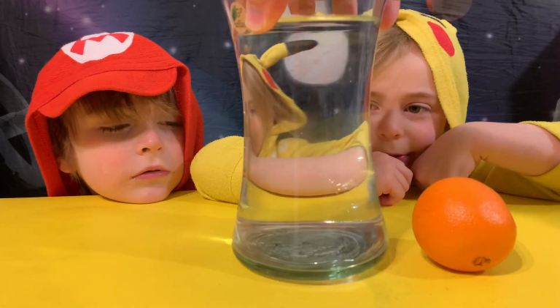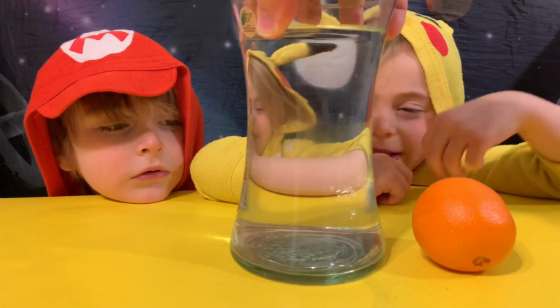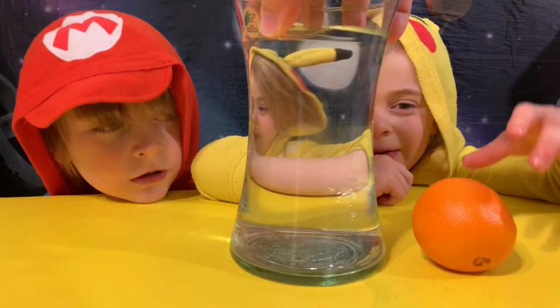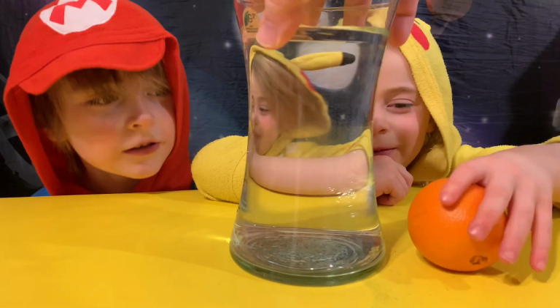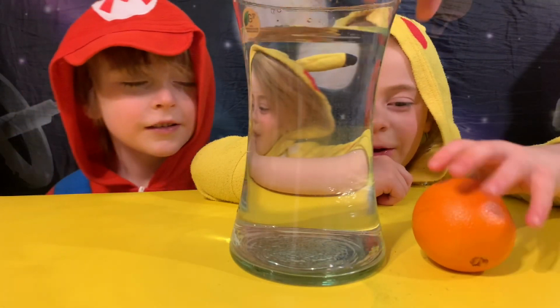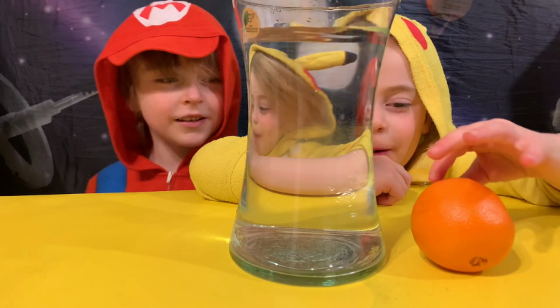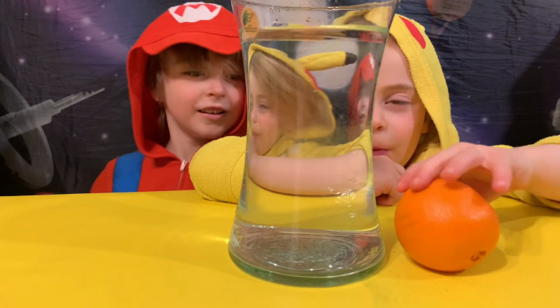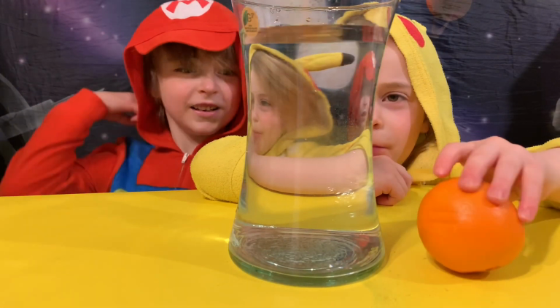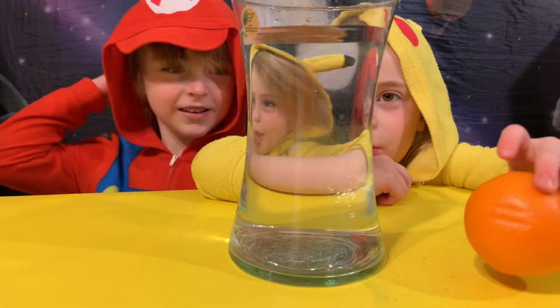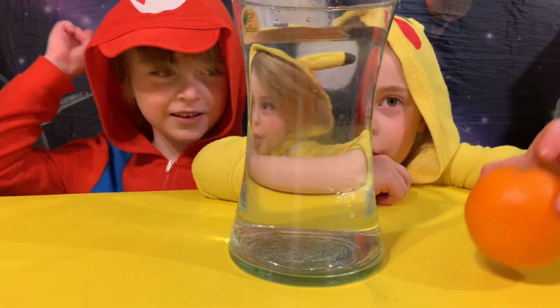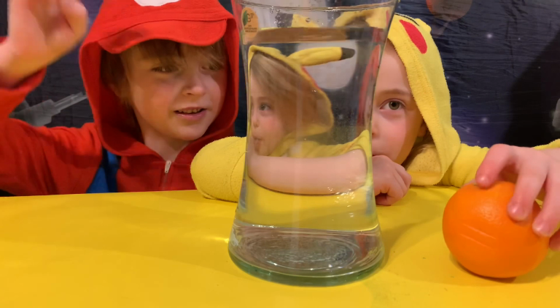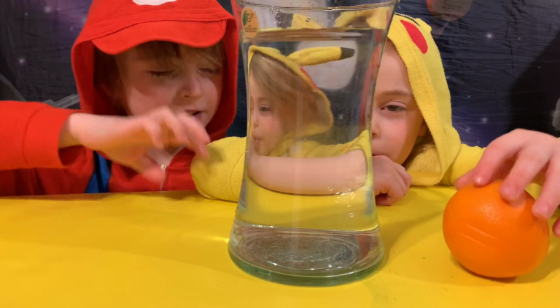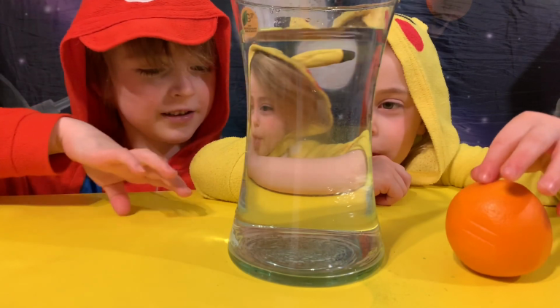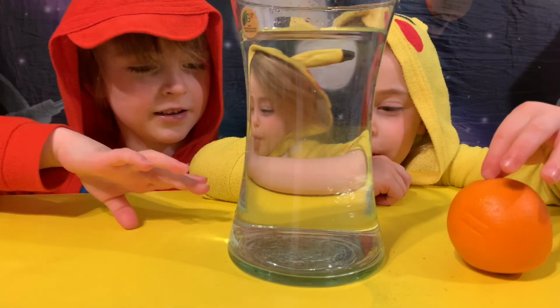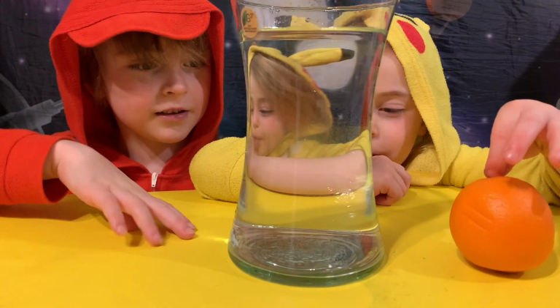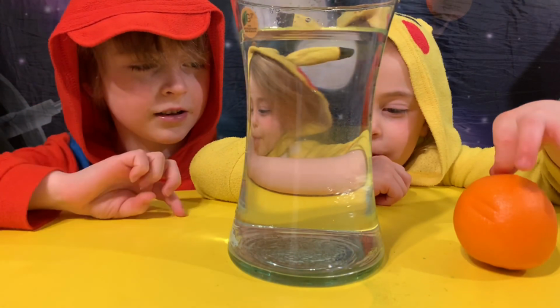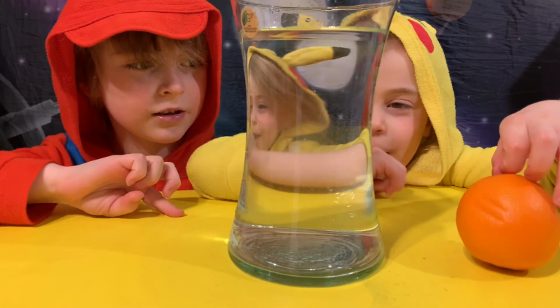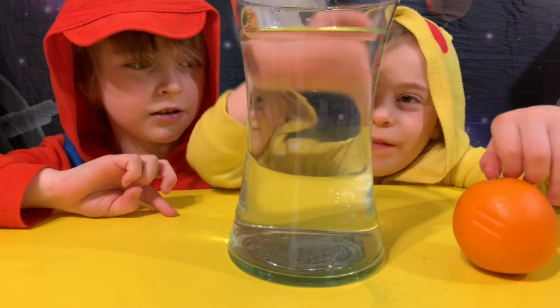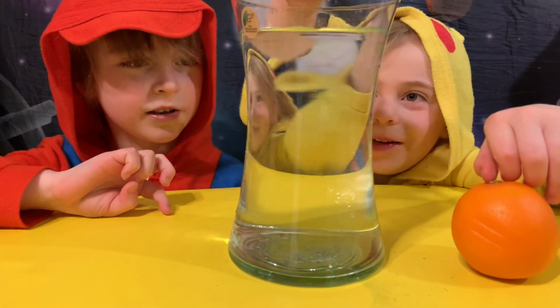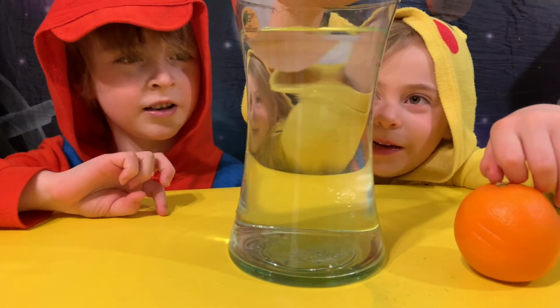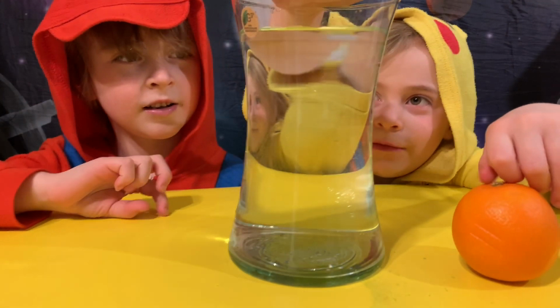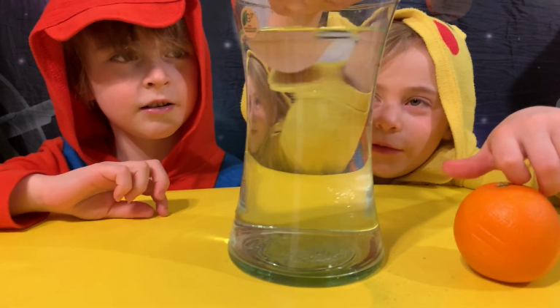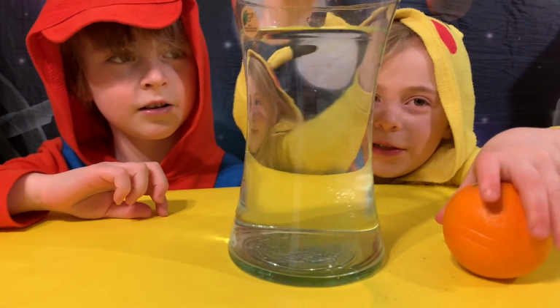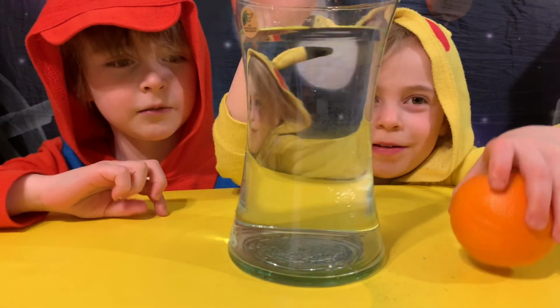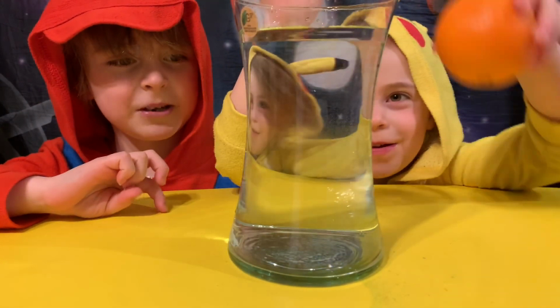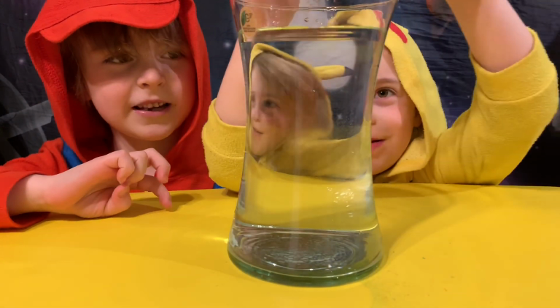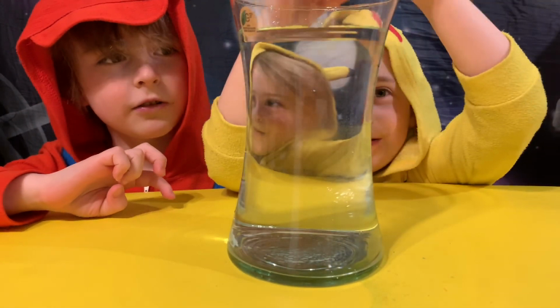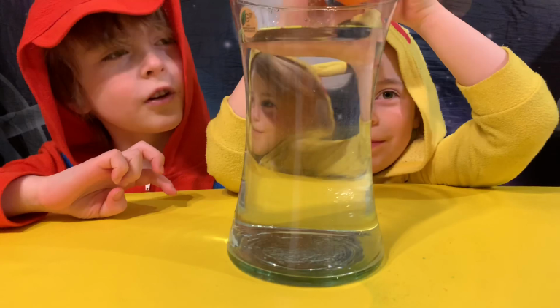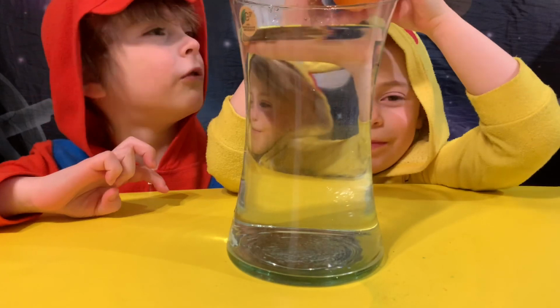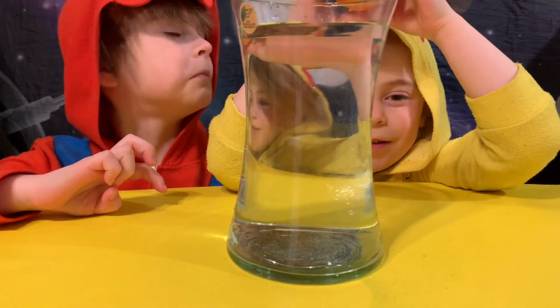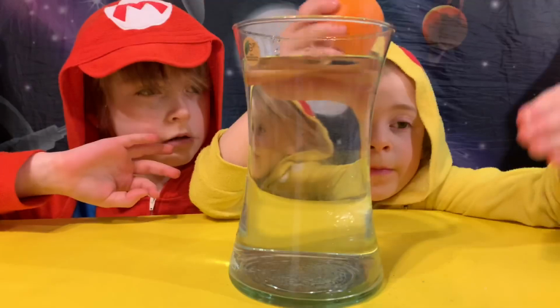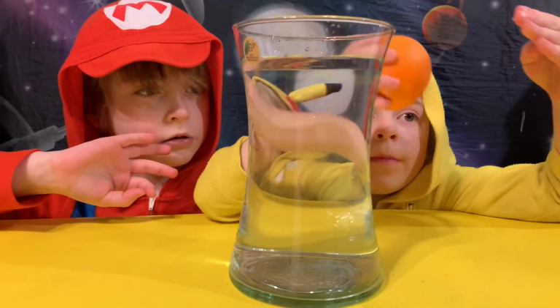It's a glass of water and I'm going to put it in here. Do you think it's going to sink or do you think it's going to float? I think it's going to float. Maybe sink or float. Okay, go ahead.